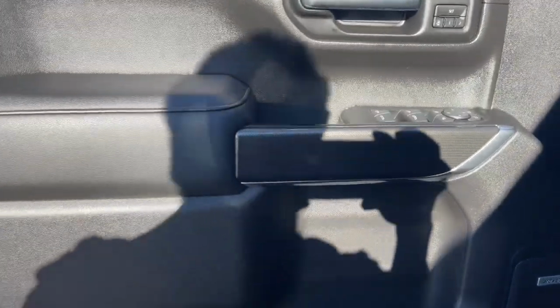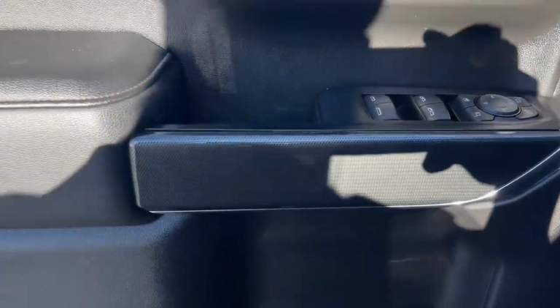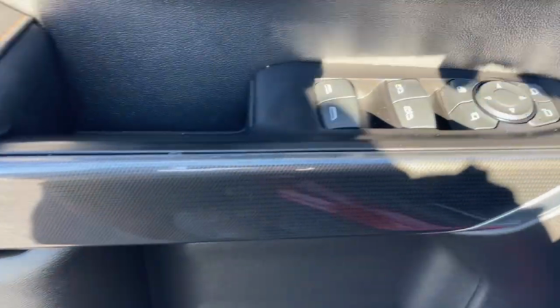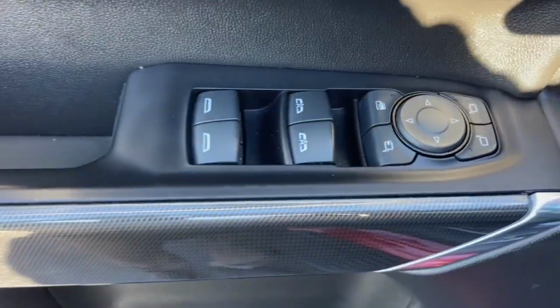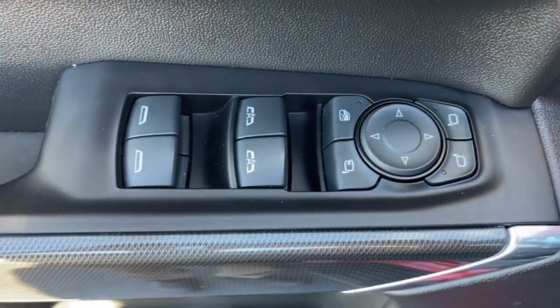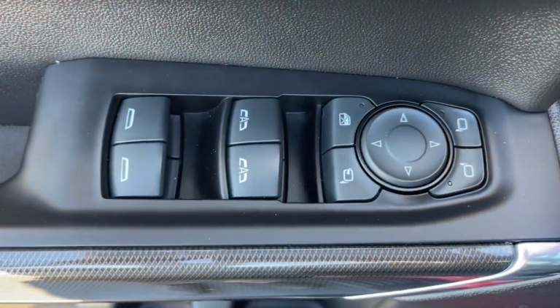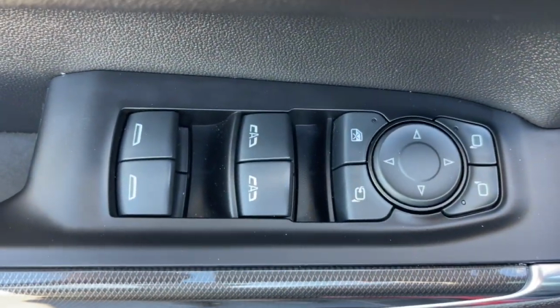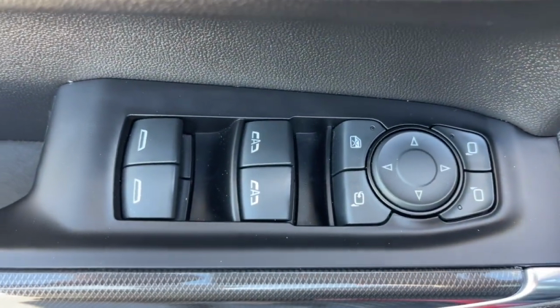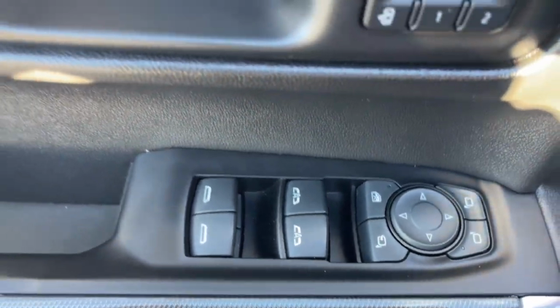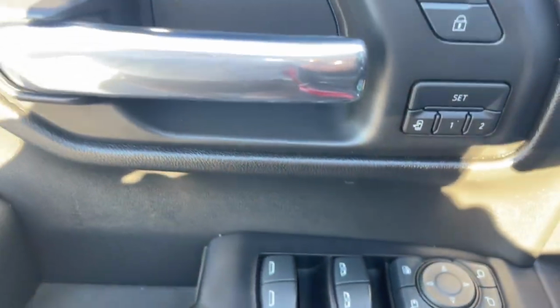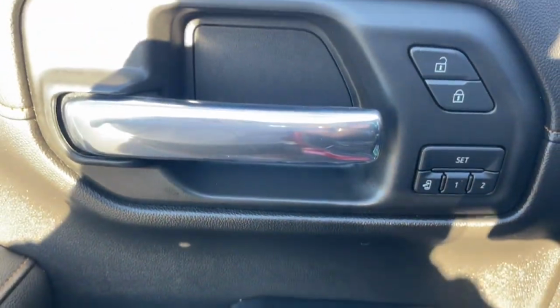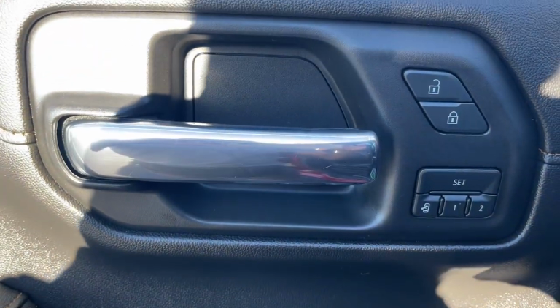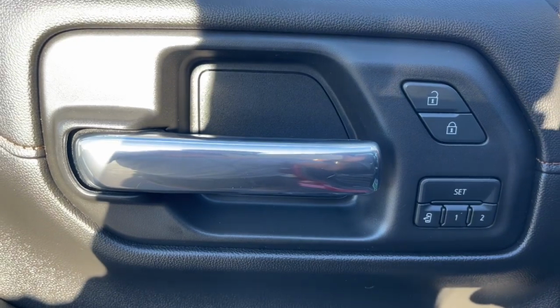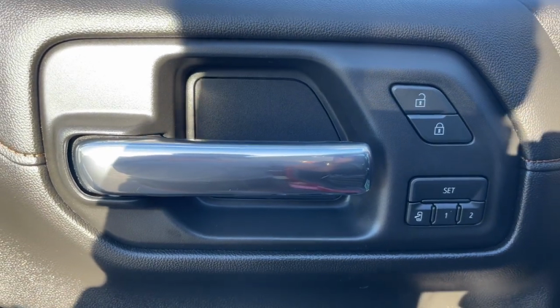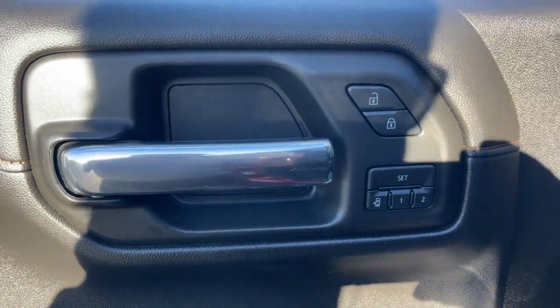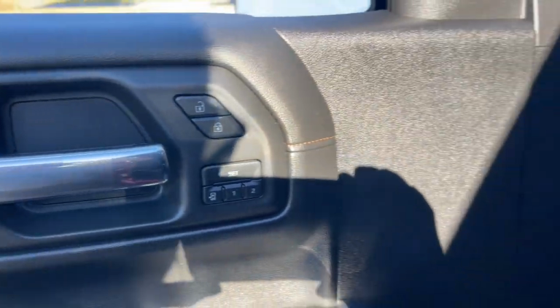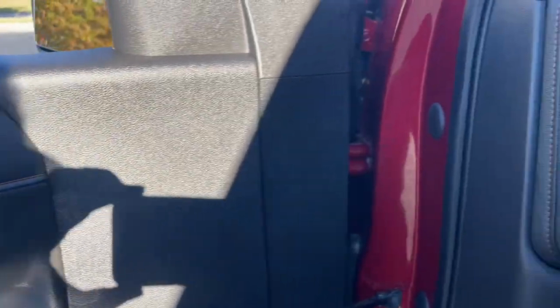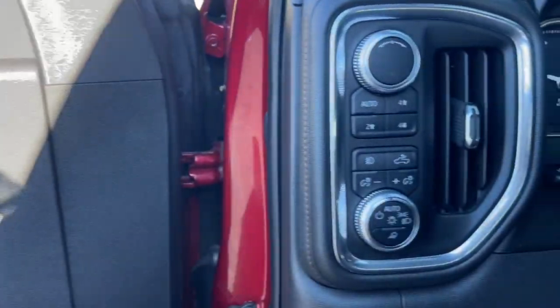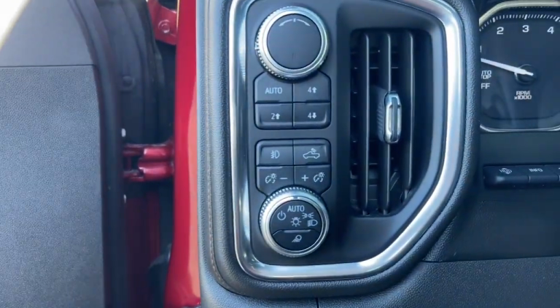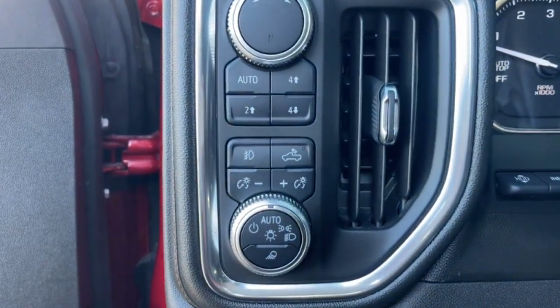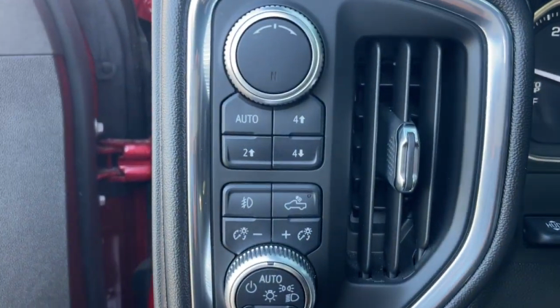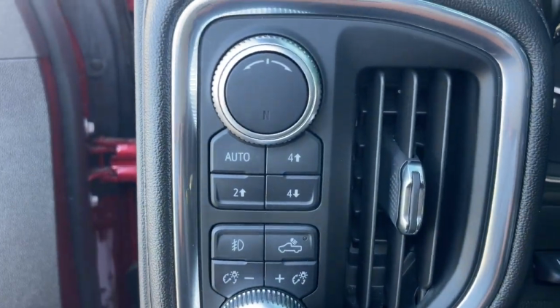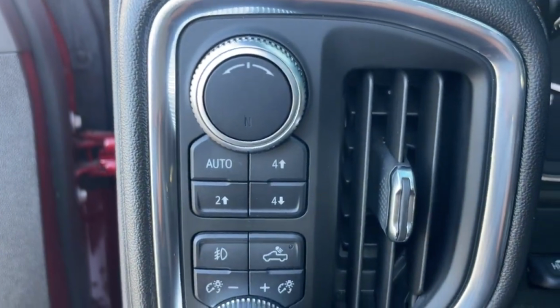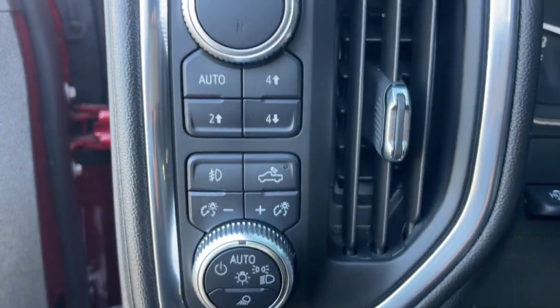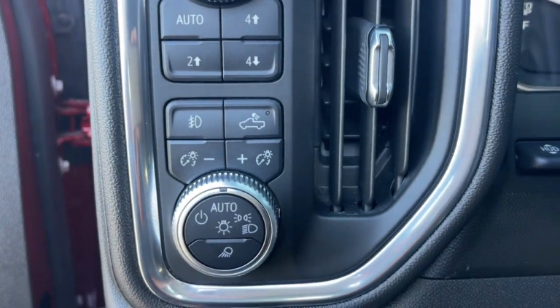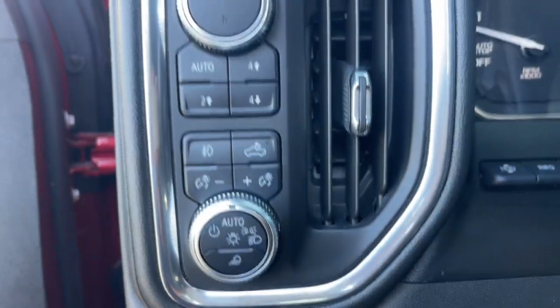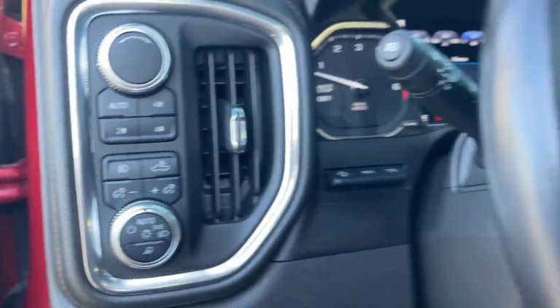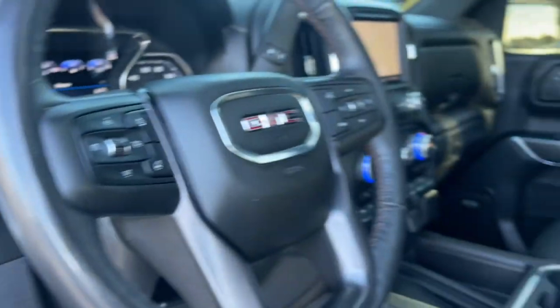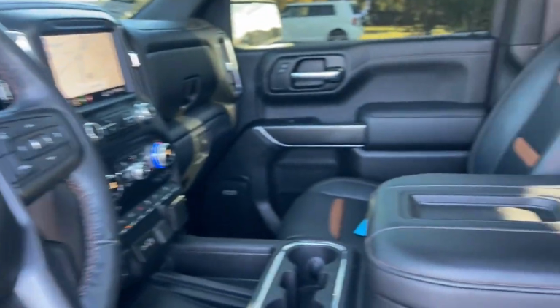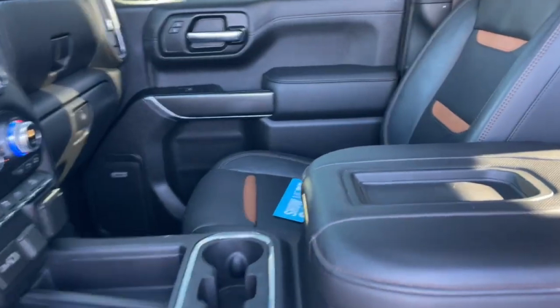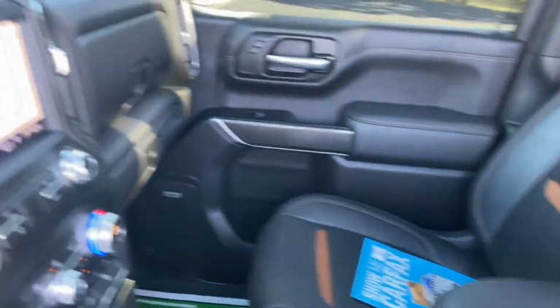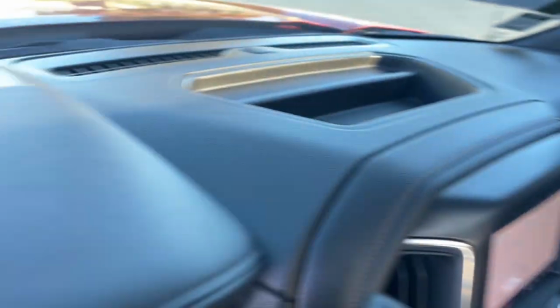Heated steering wheel, Apple CarPlay and/or Android Auto, Head-Up Display, Wireless Charging Station, Pre-Collision System, Lane Departure Warning, Keyless Entry, Sun/Moon Roof, Navigation System, Heated Driver Seat.